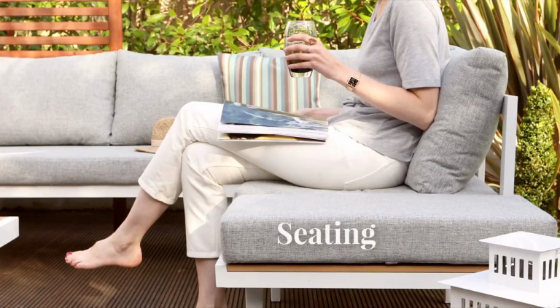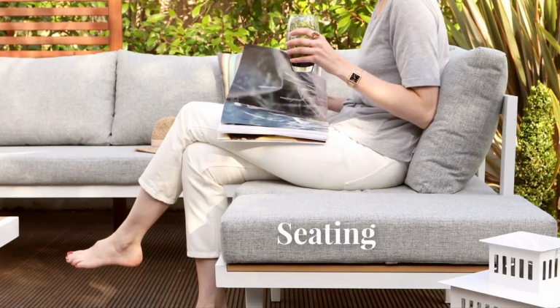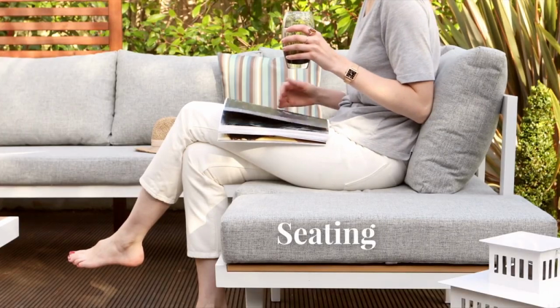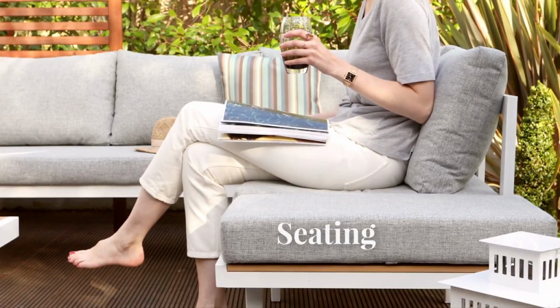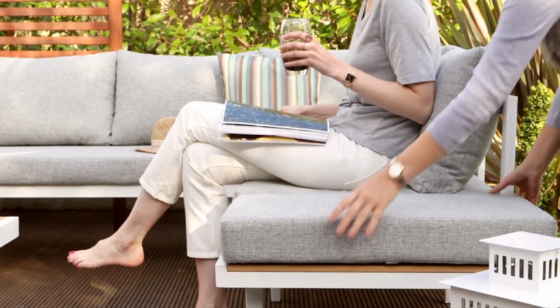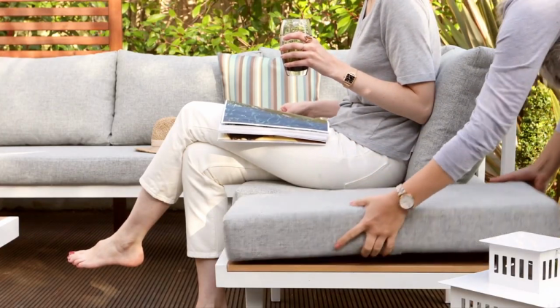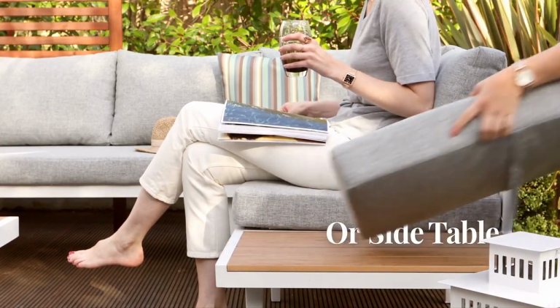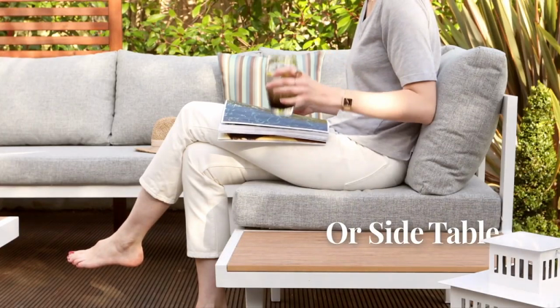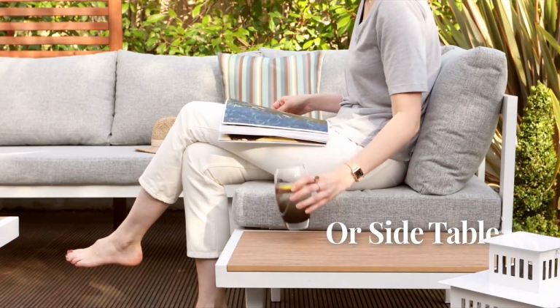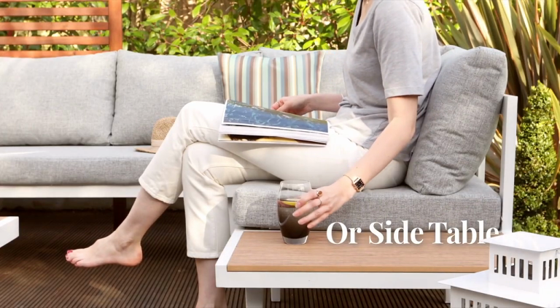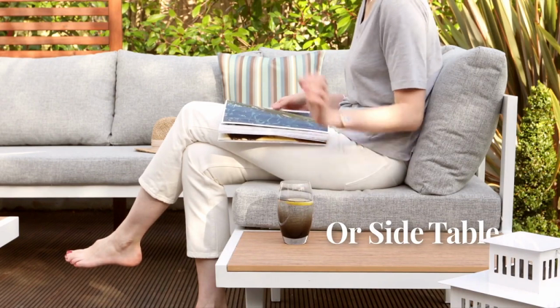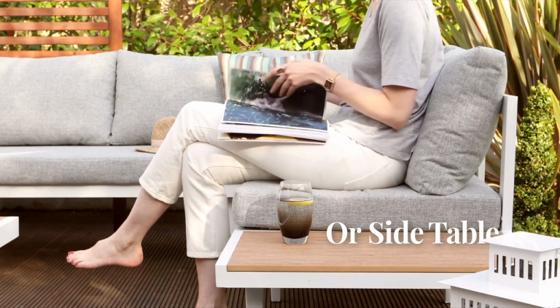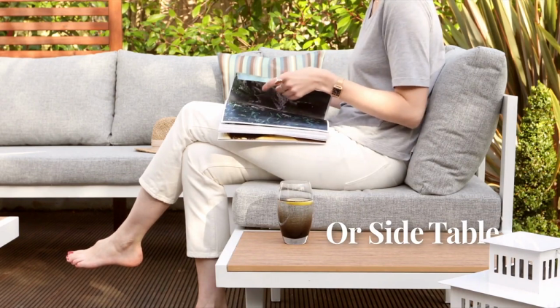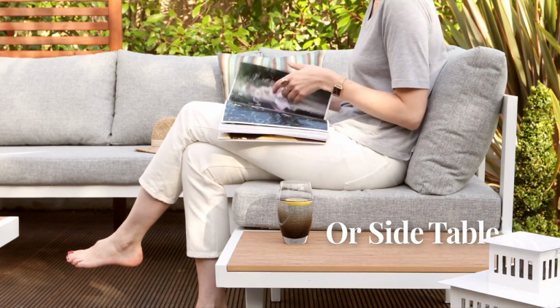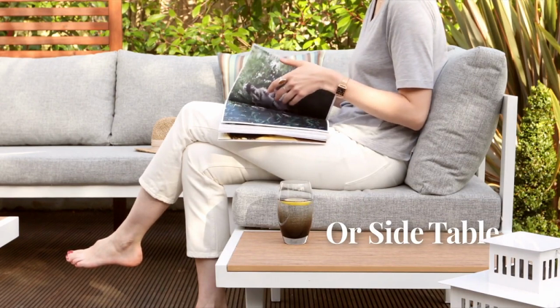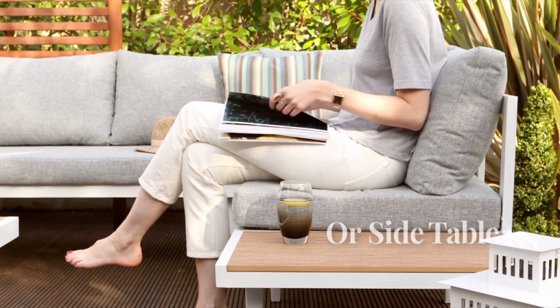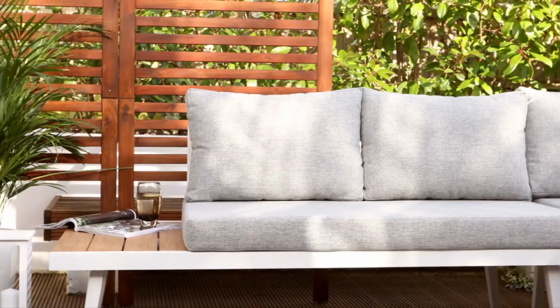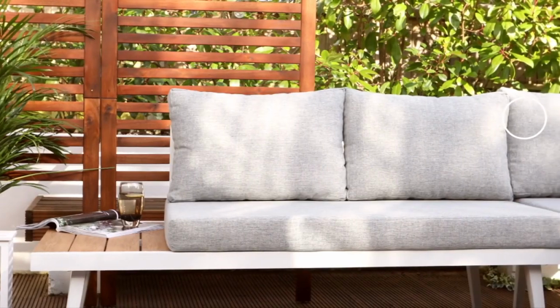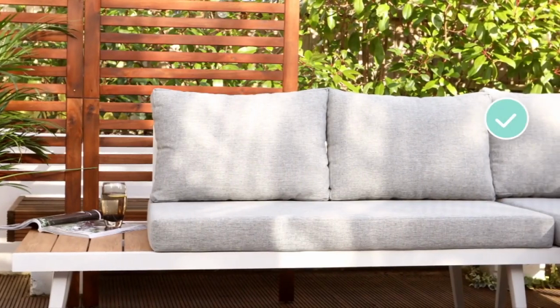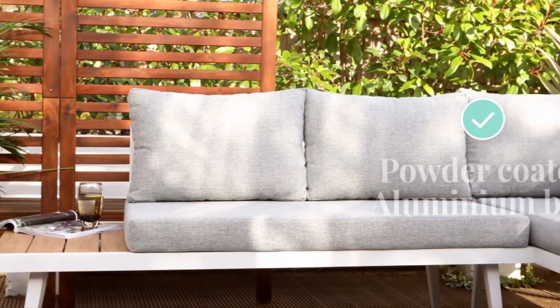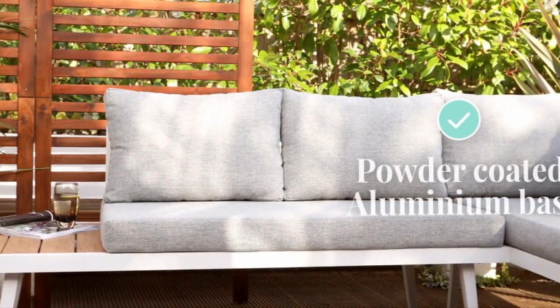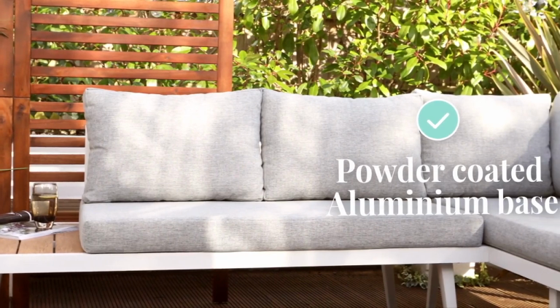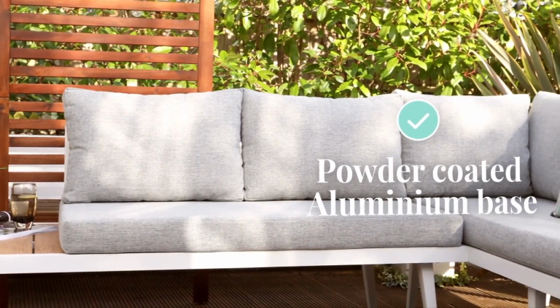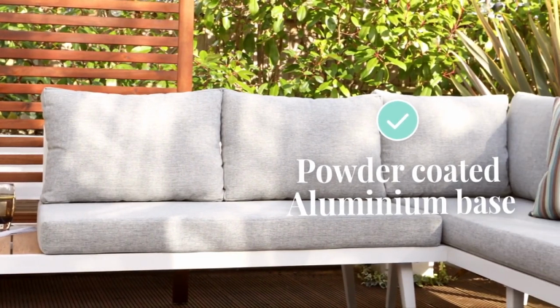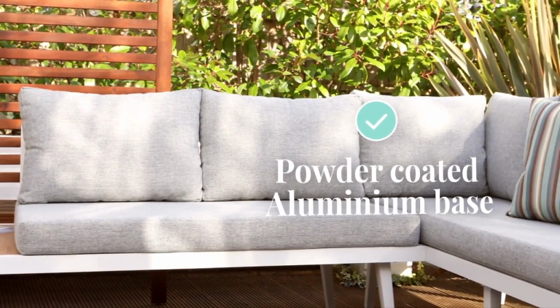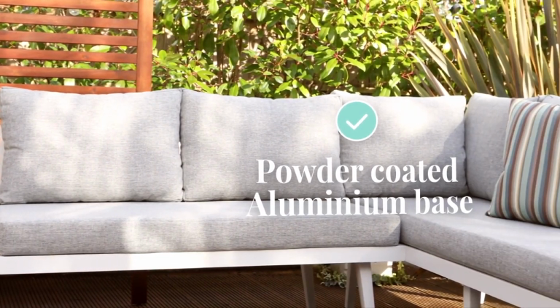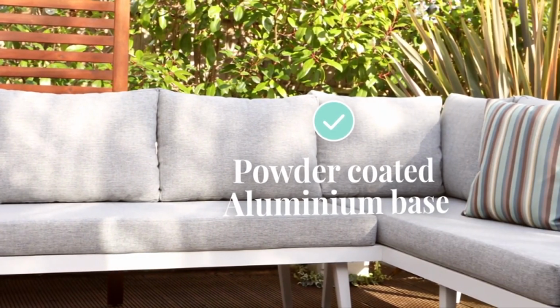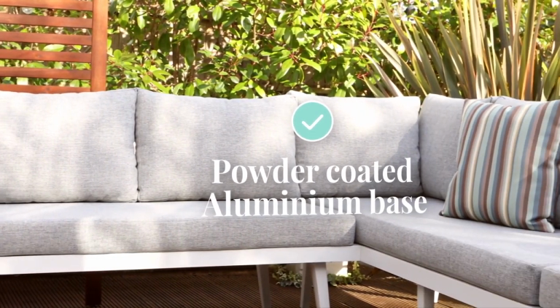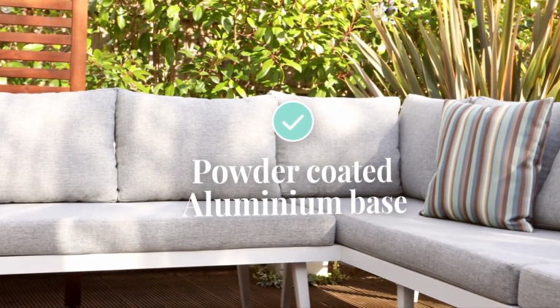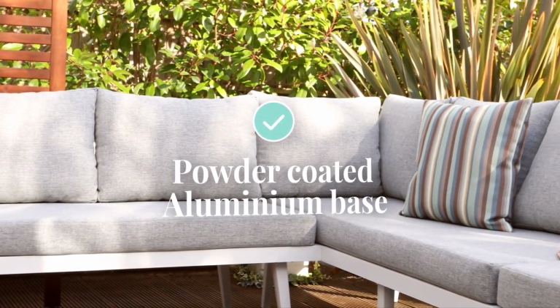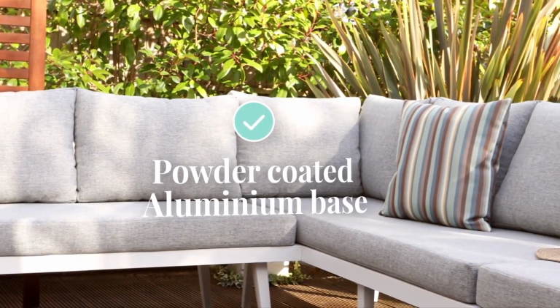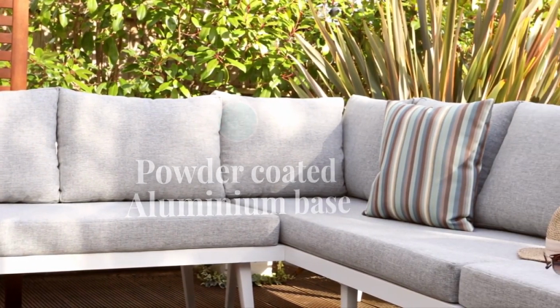Each corner bench comes with two detachable cushions, giving you the flexibility to add more seating or keep the tables clear as a handy extra surface. The bench frames are powder coated aluminium. This lightweight, non-corrosive base material means that these benches can live outside without the worry of rust.